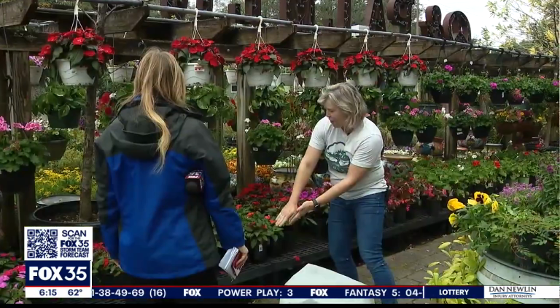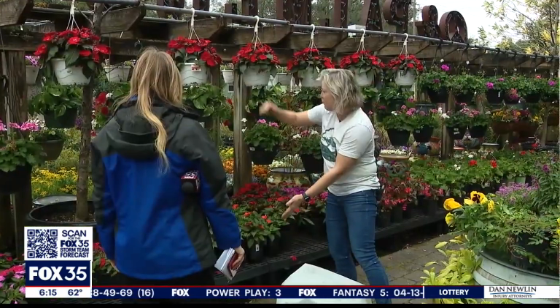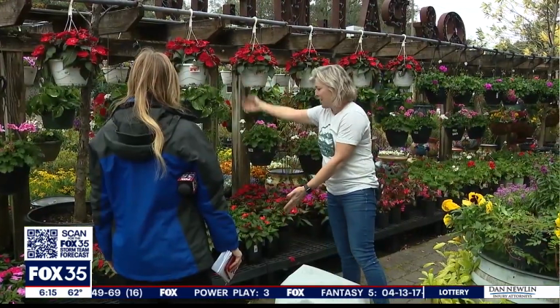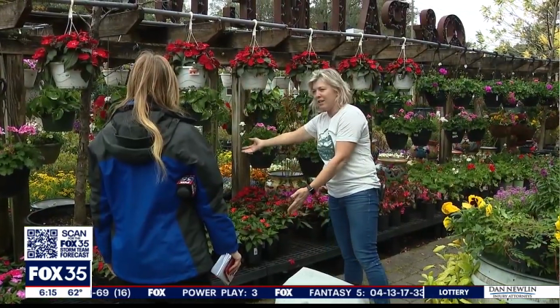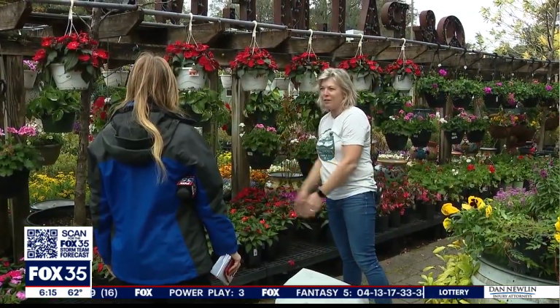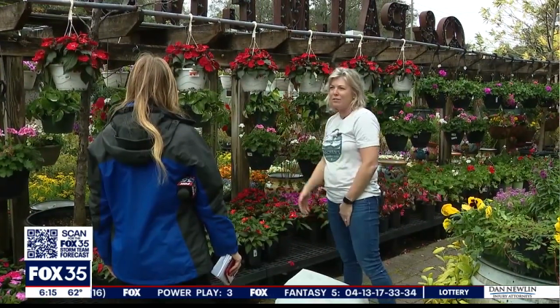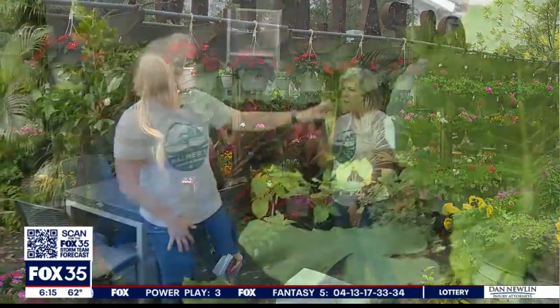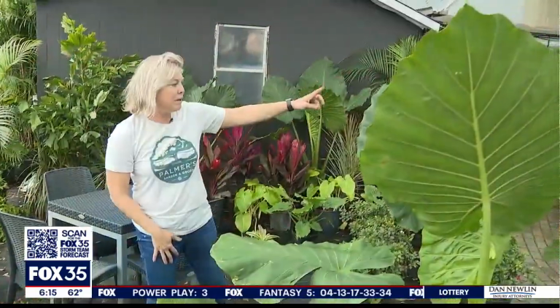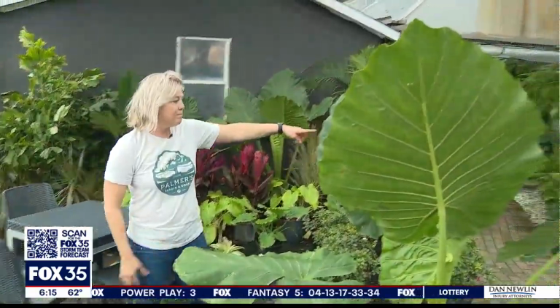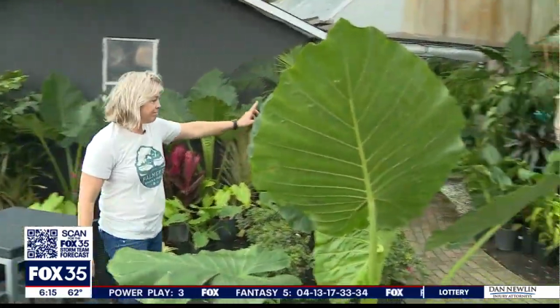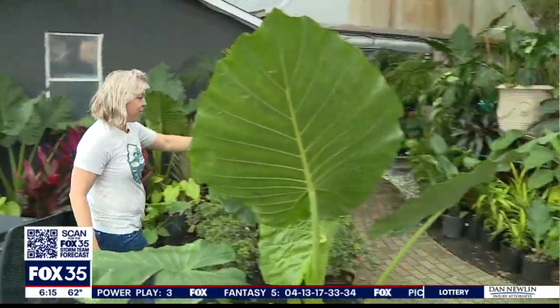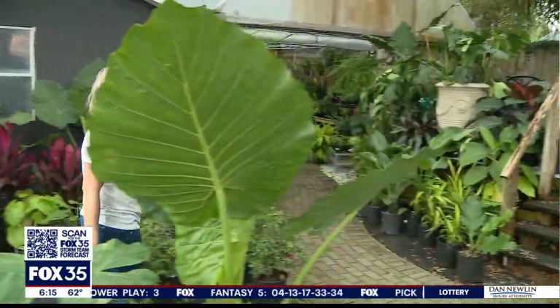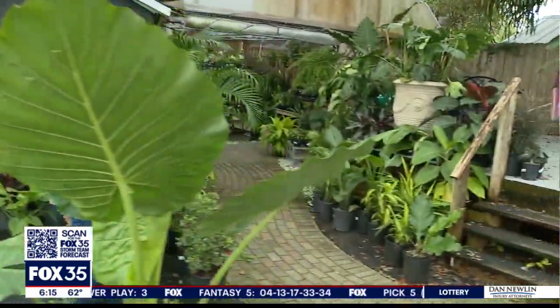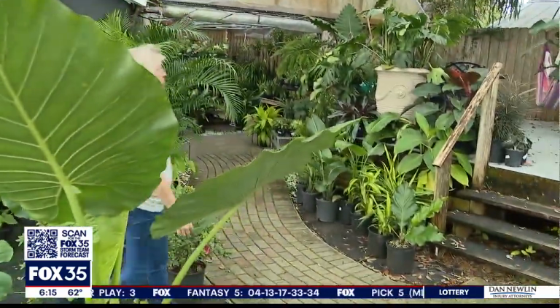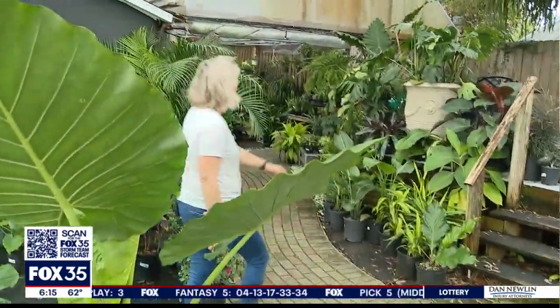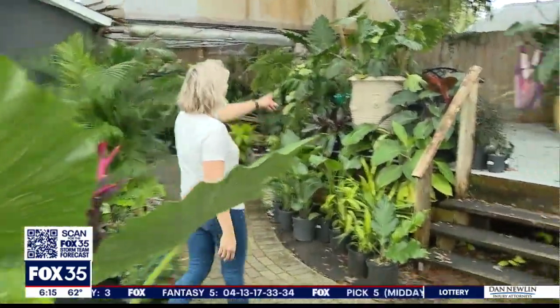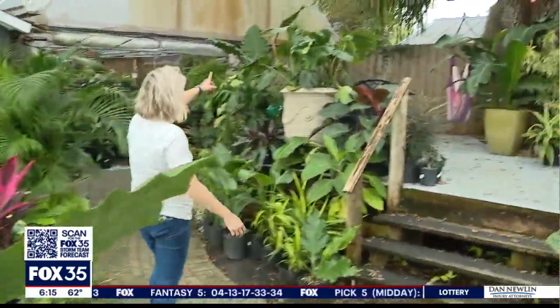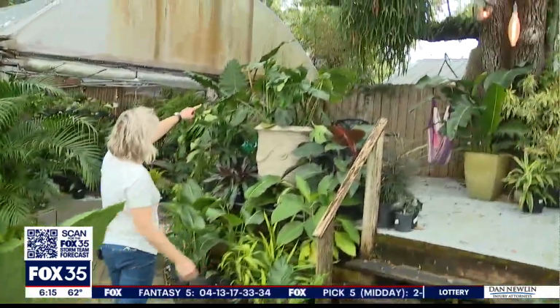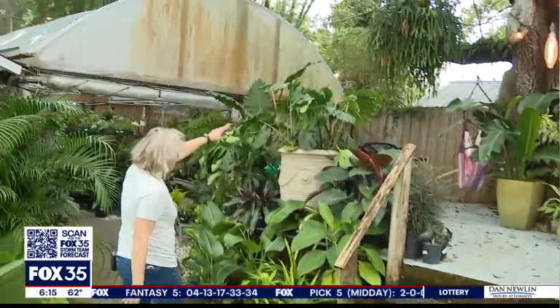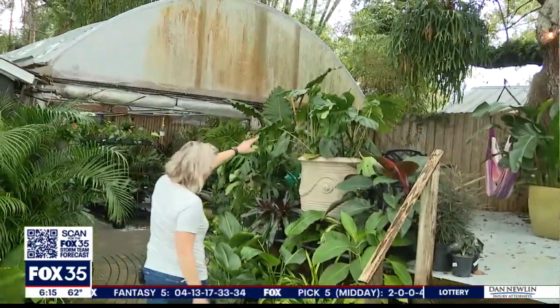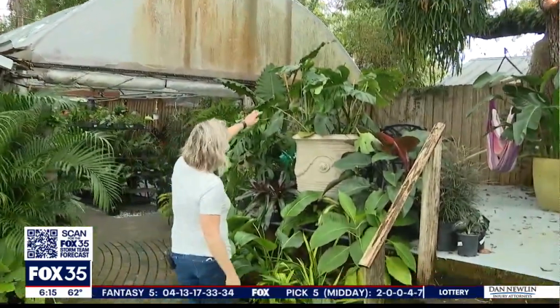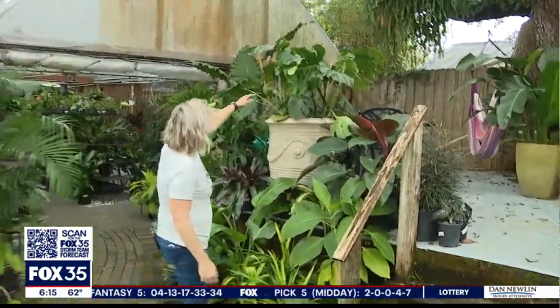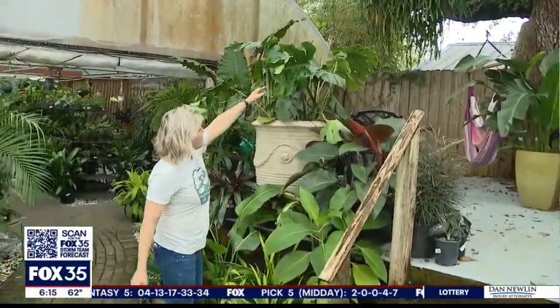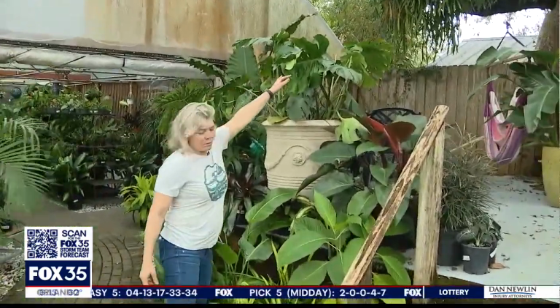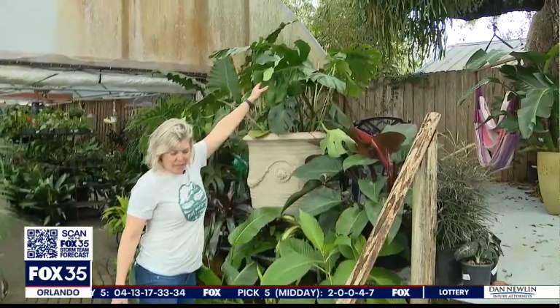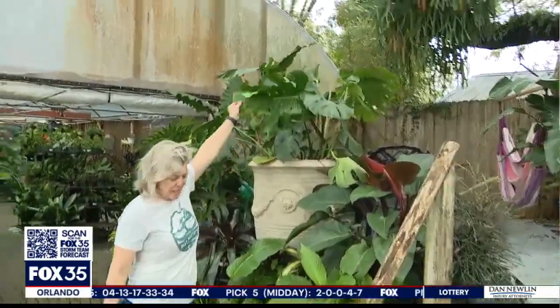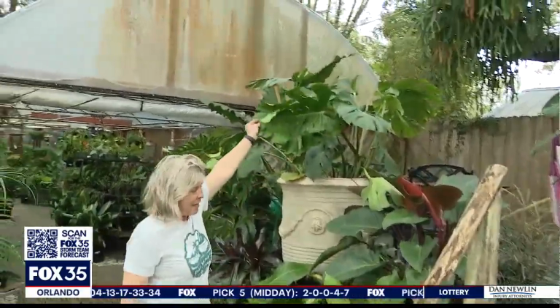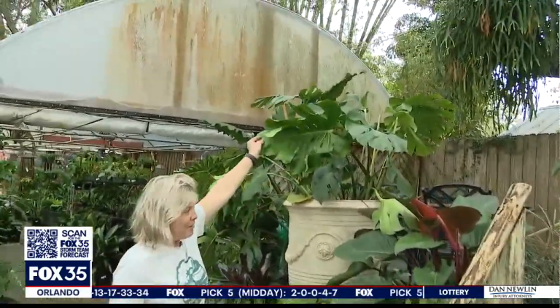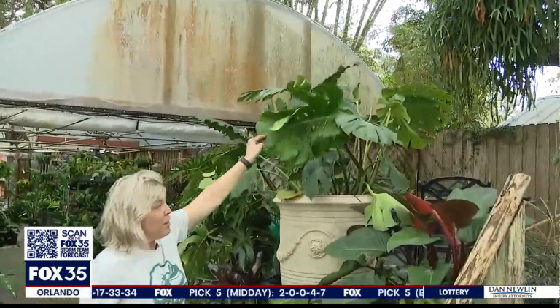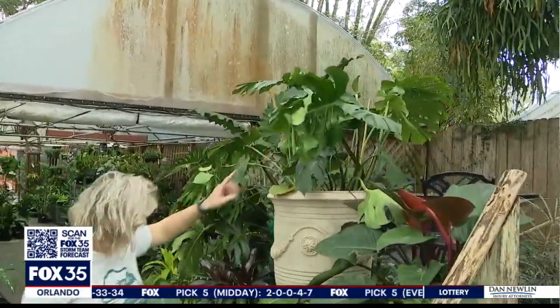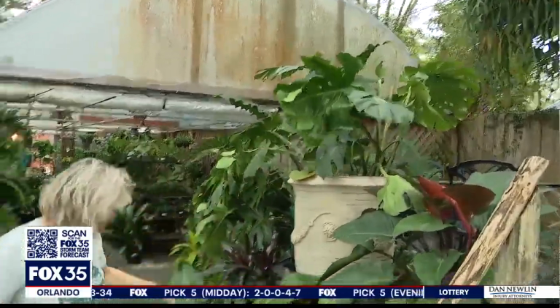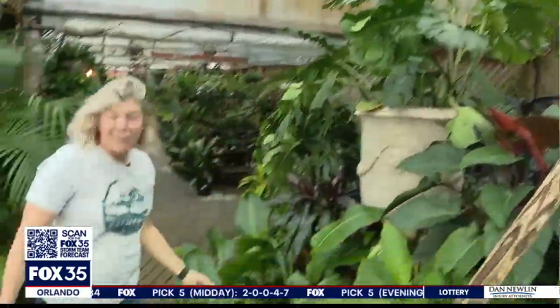Allison Palmer, owner of the nursery, is pointing out tropical plants that are not cold tolerant — like the monstera that people are loving right now and birds of paradise.